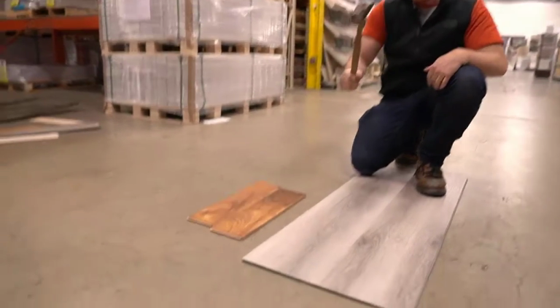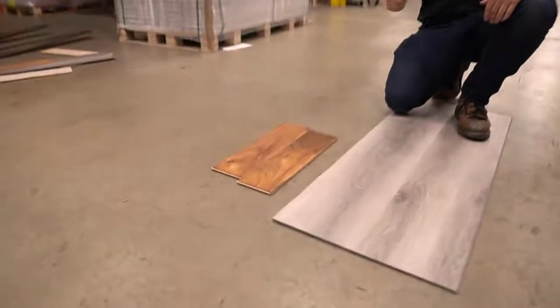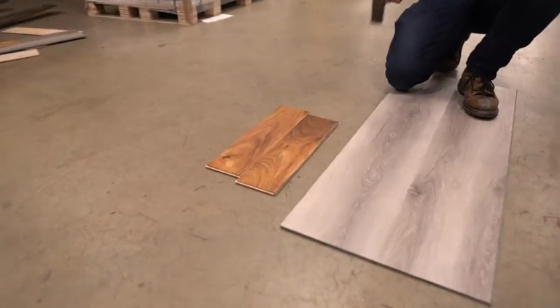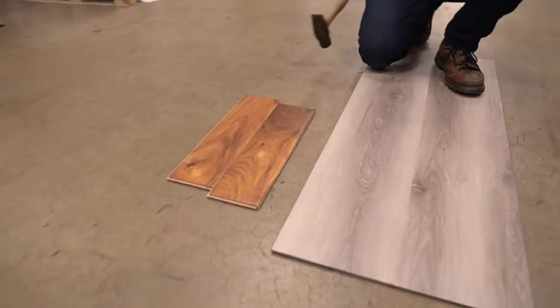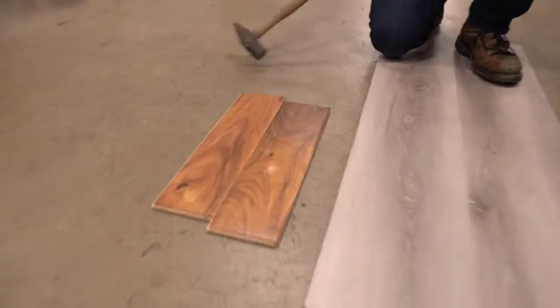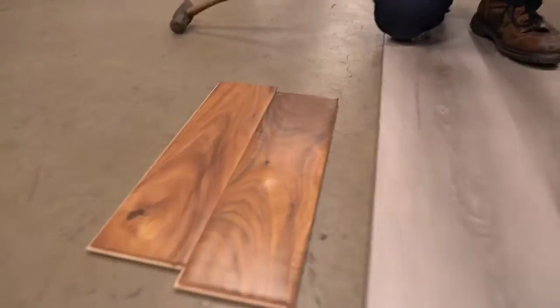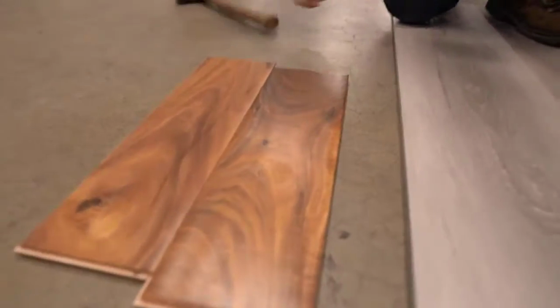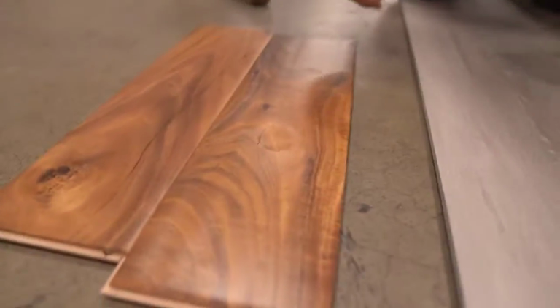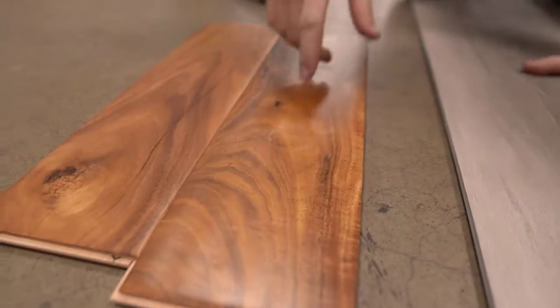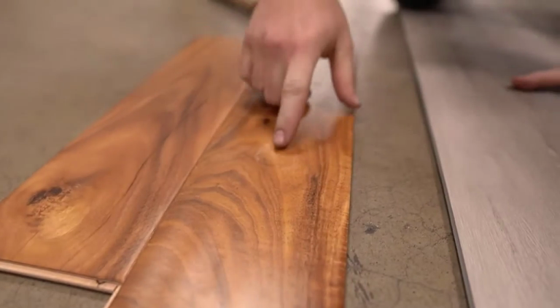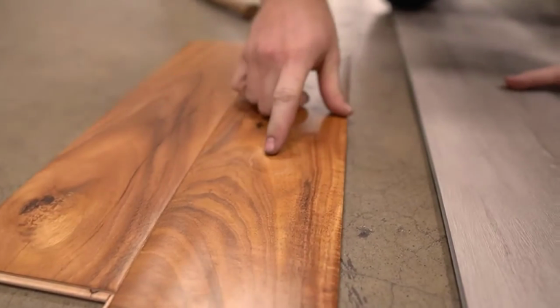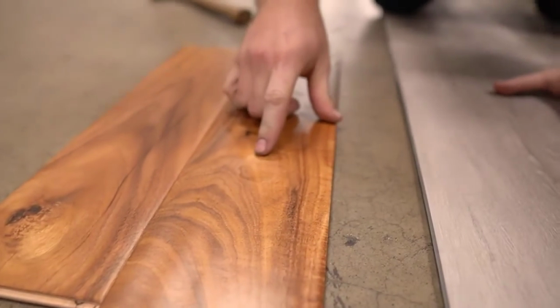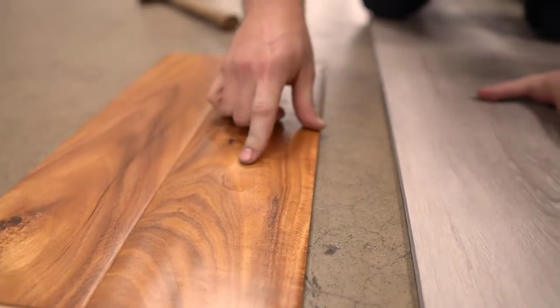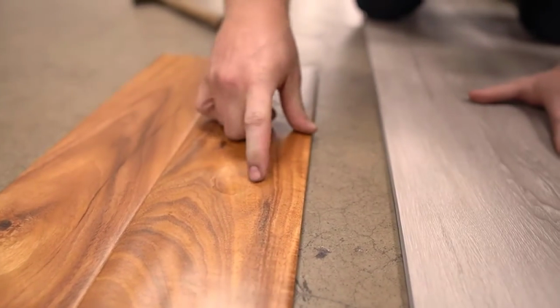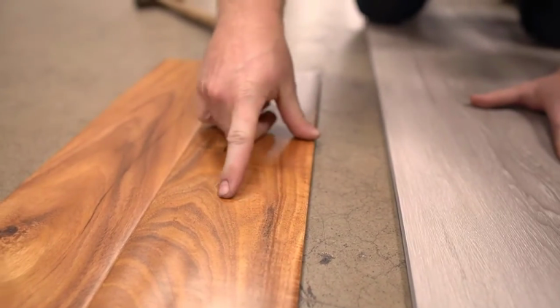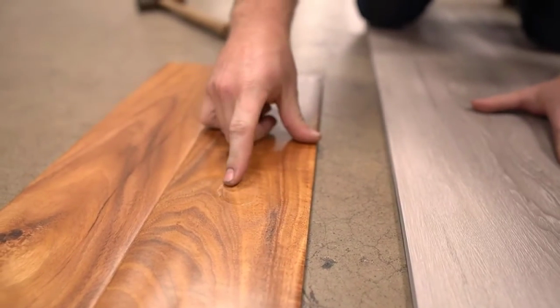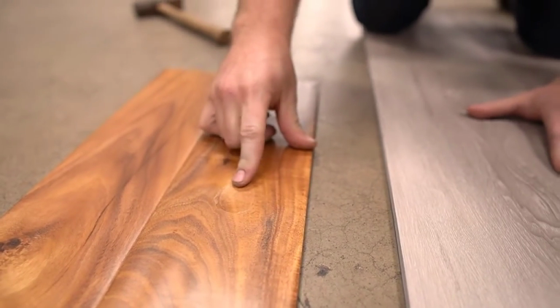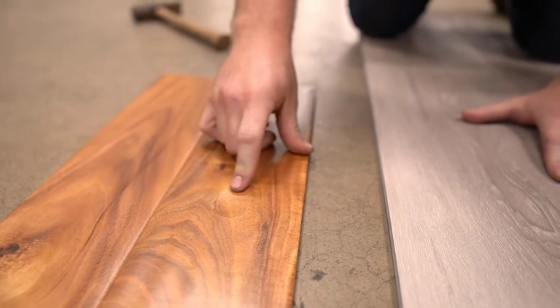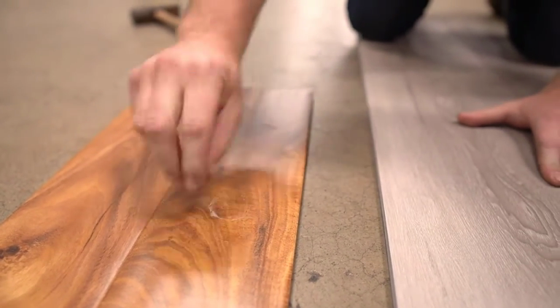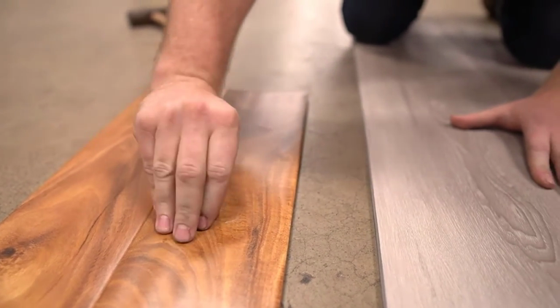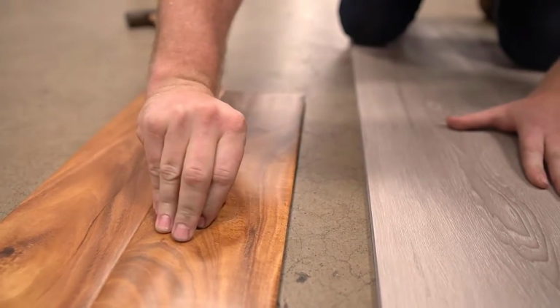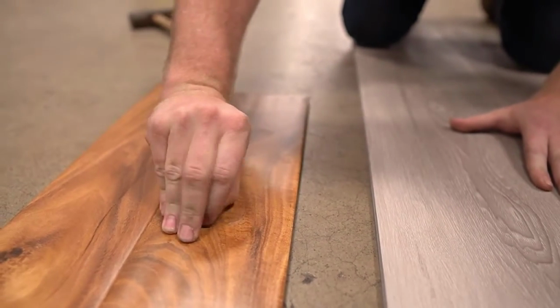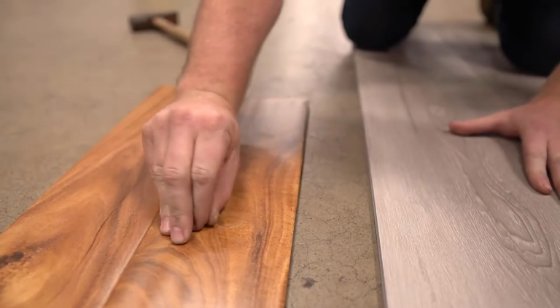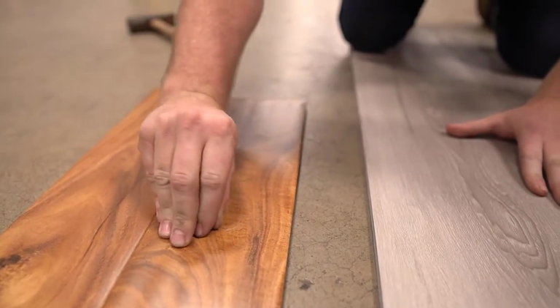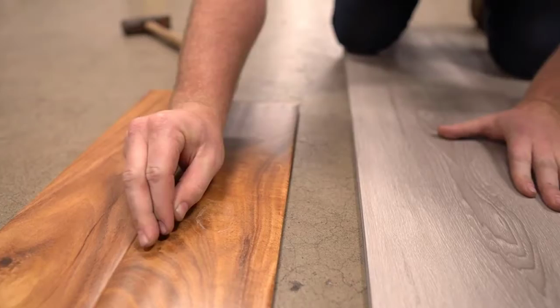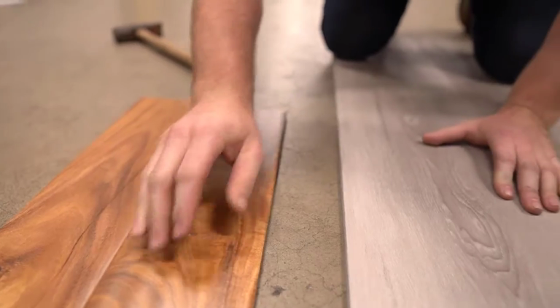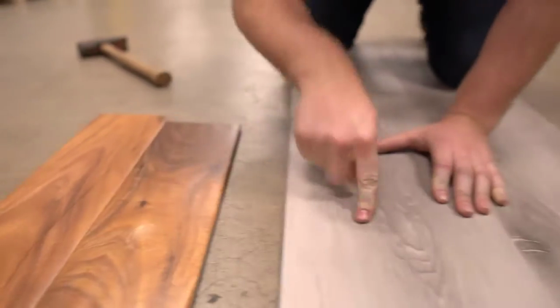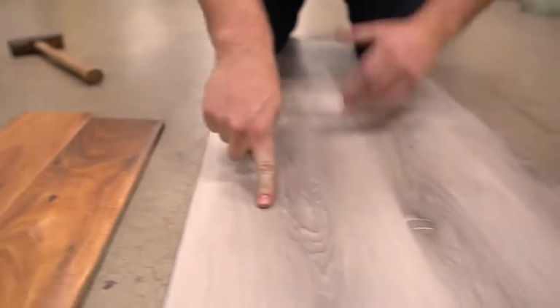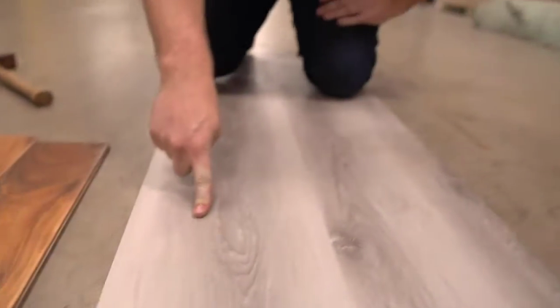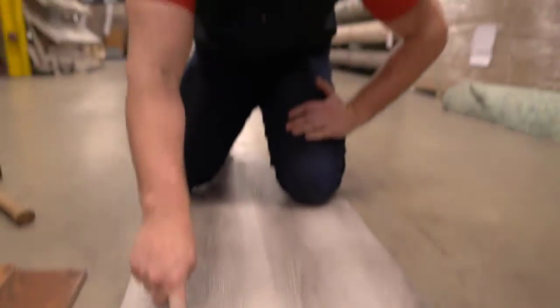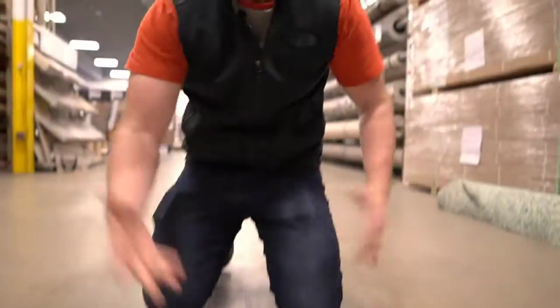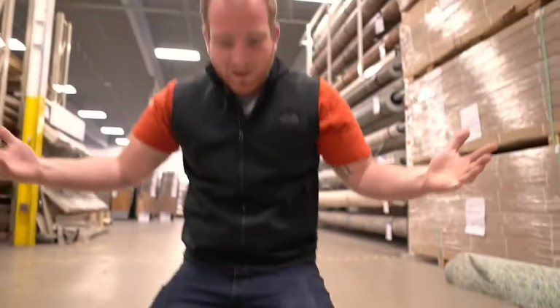Wow. So as you can see with this engineered wood, there's a big indentation where that is. The wood's kind of splintering, but with the luxury vinyl, there's nothing.